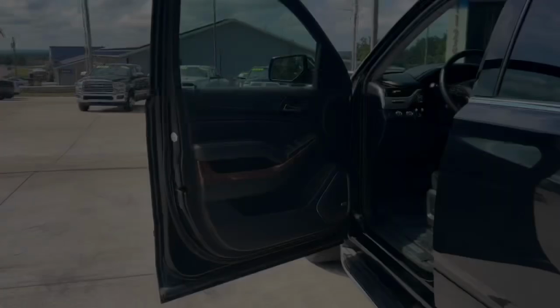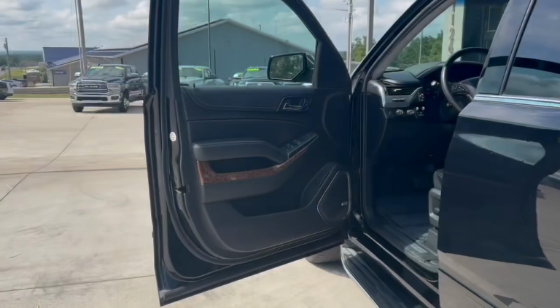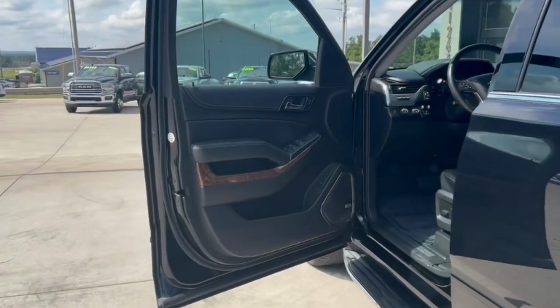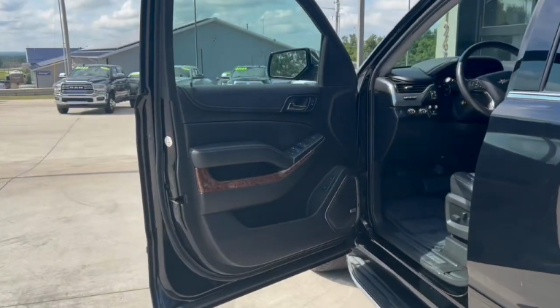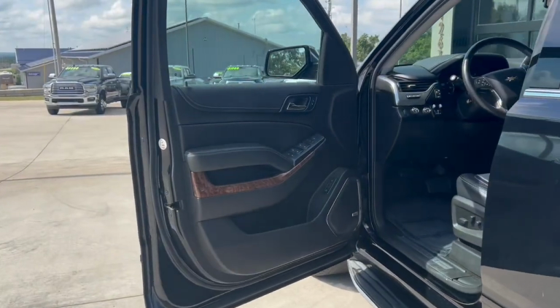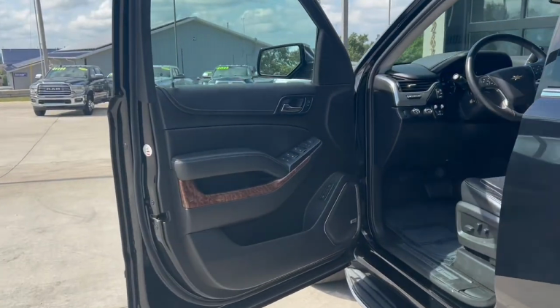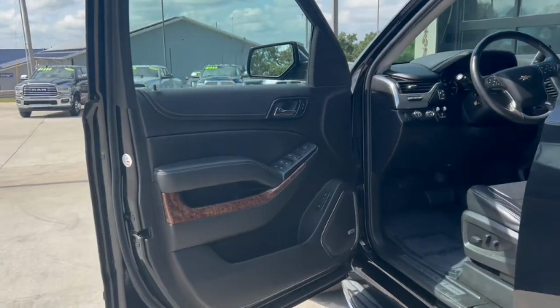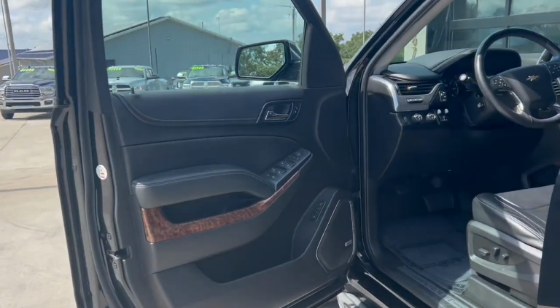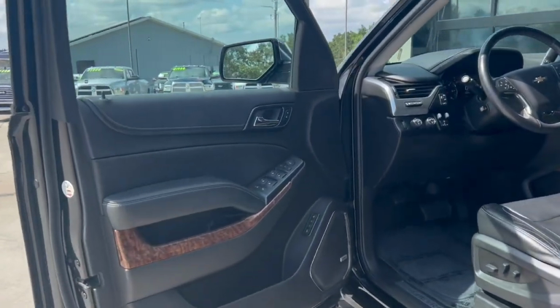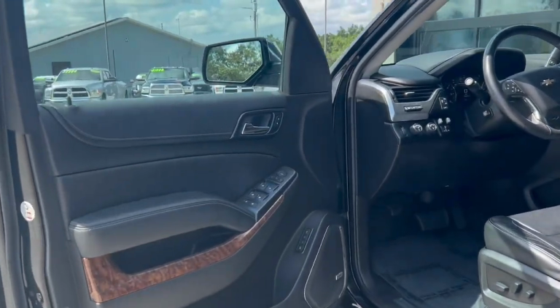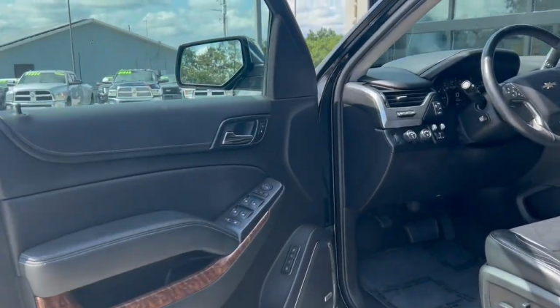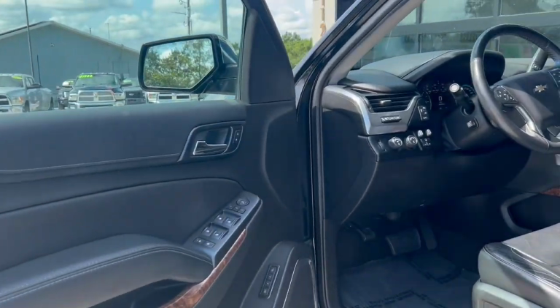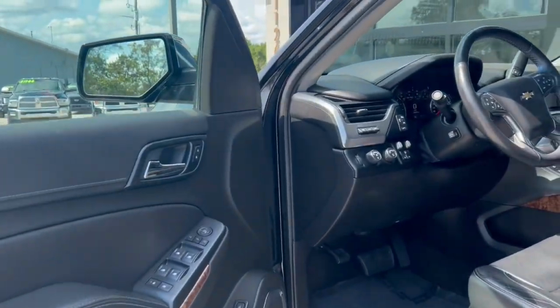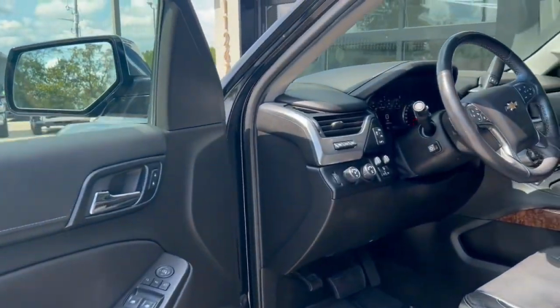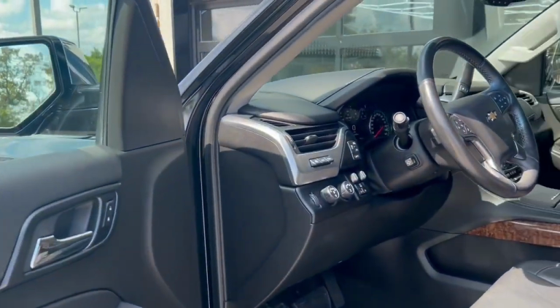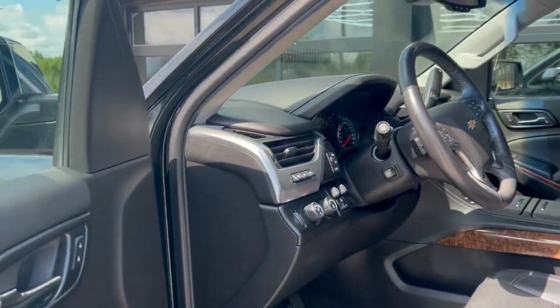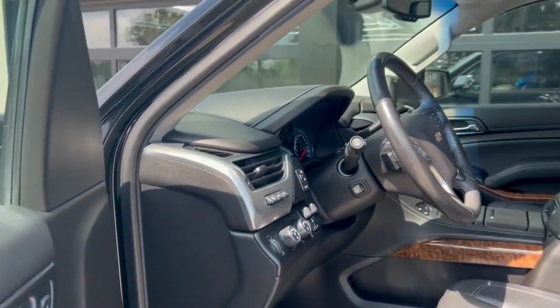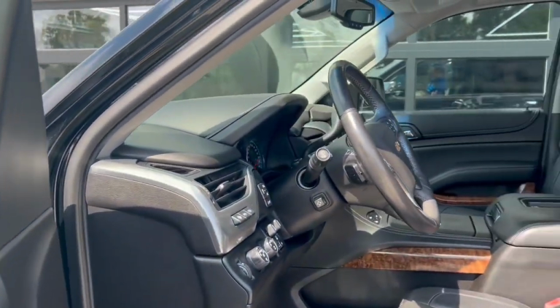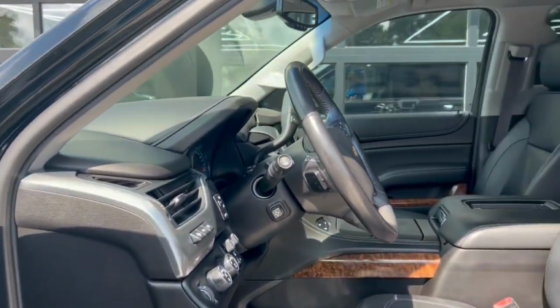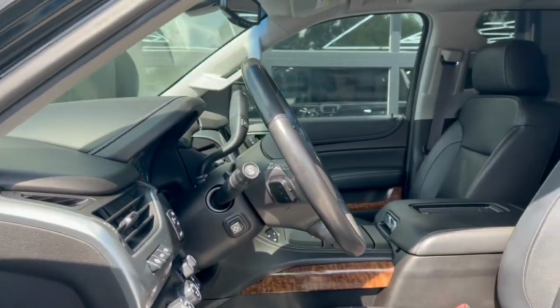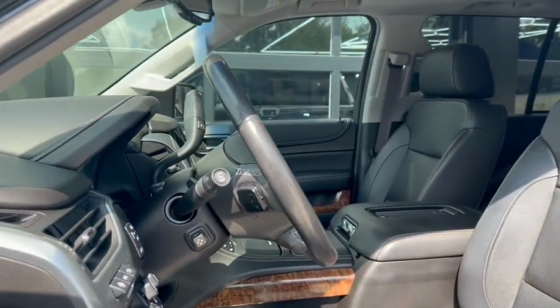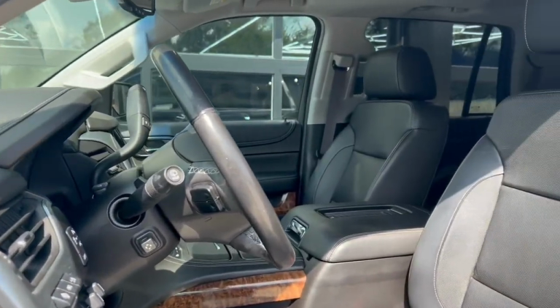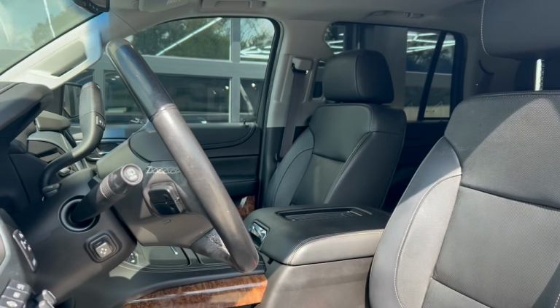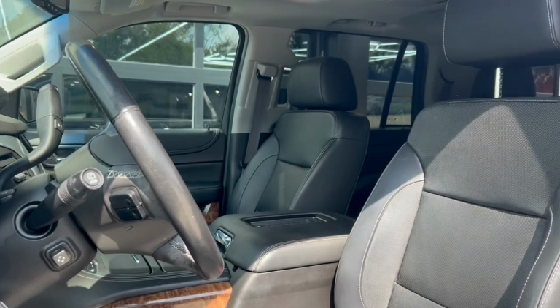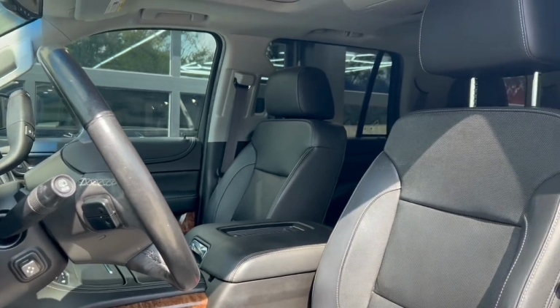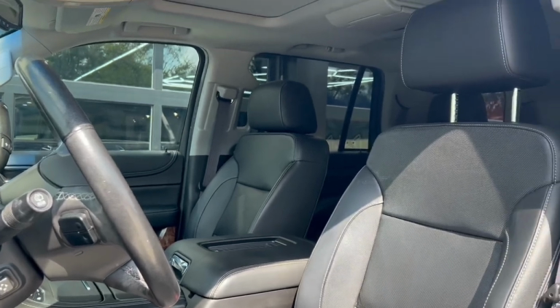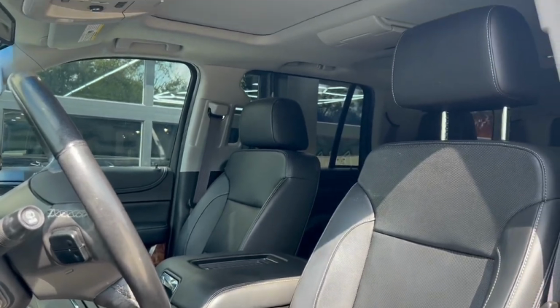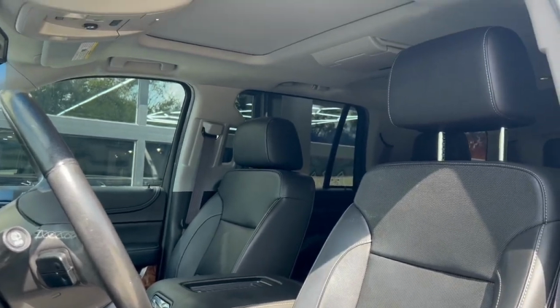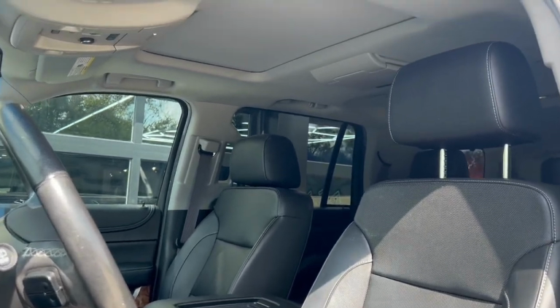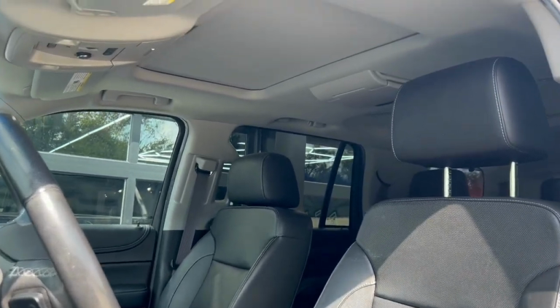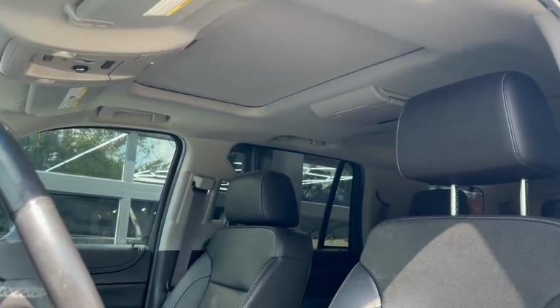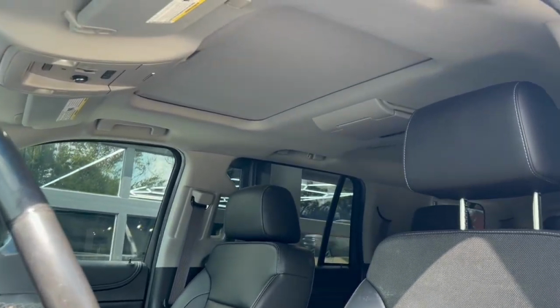Stepping inside, it is a Premier package, so that means it's got all the things — black leather interior, heated and cooled seats, and some cool wood grain.